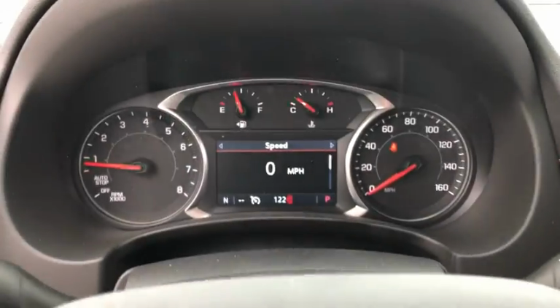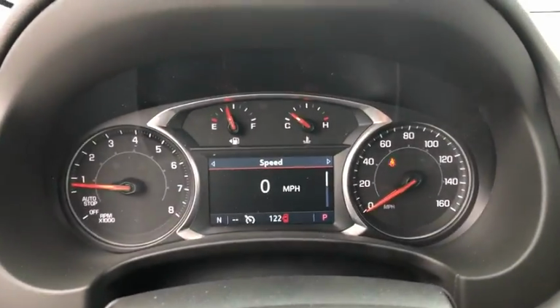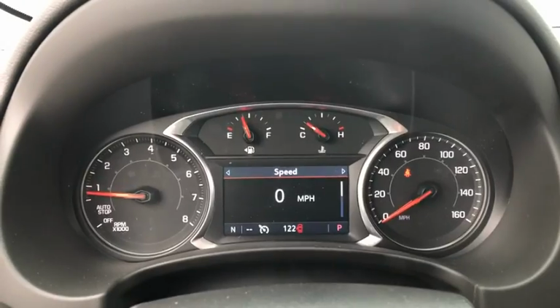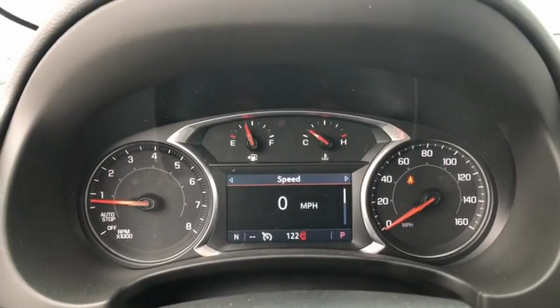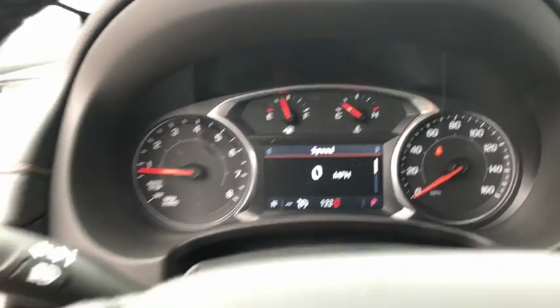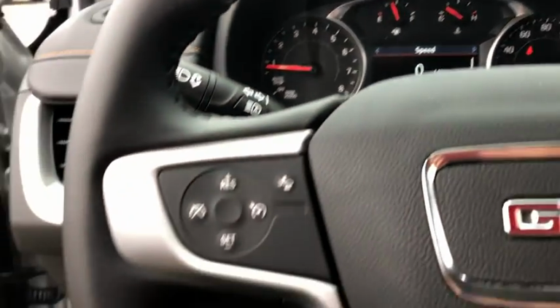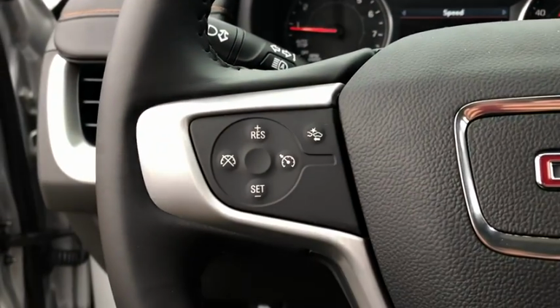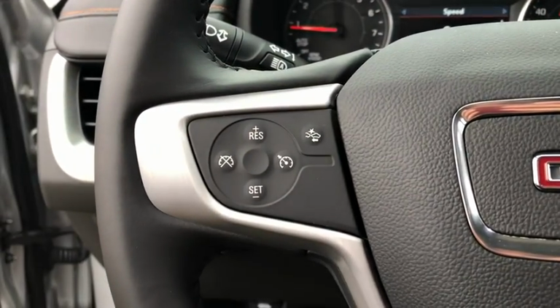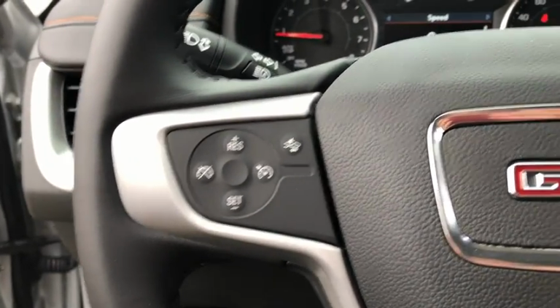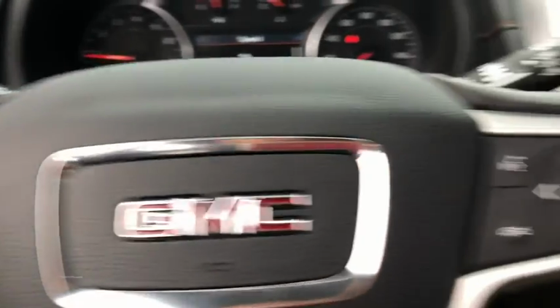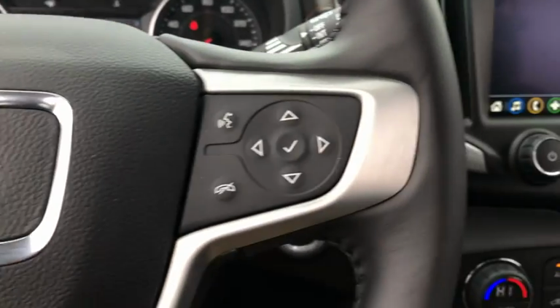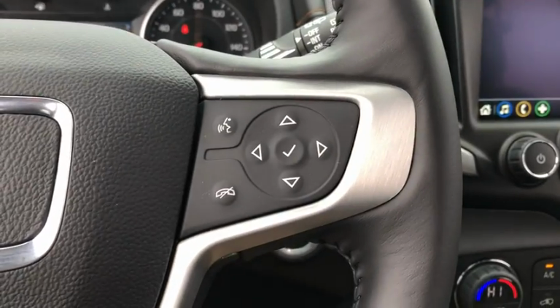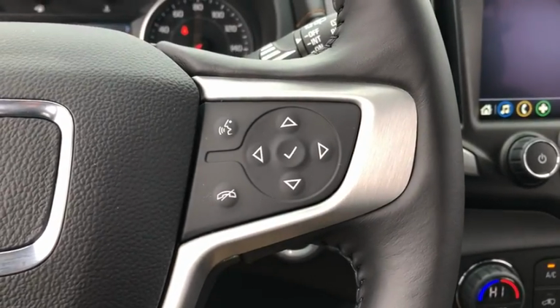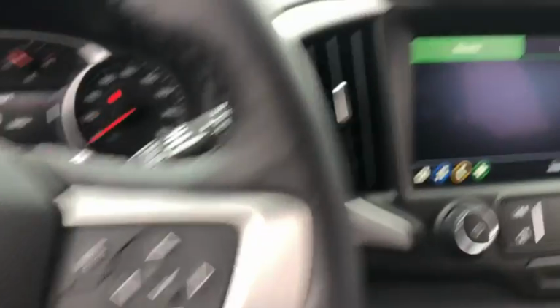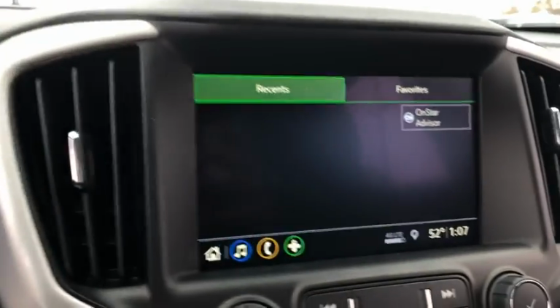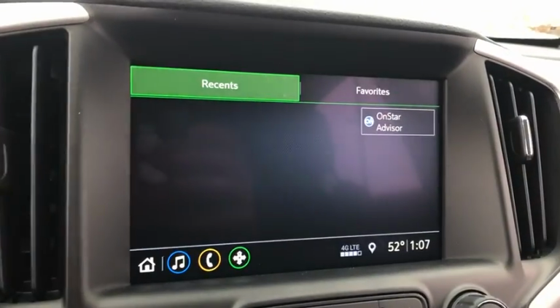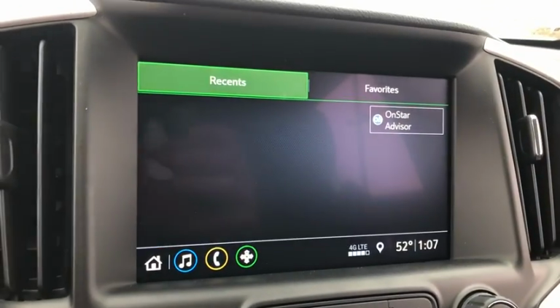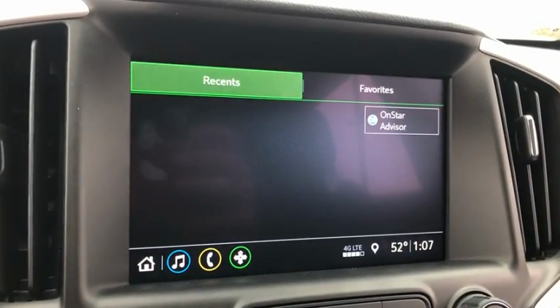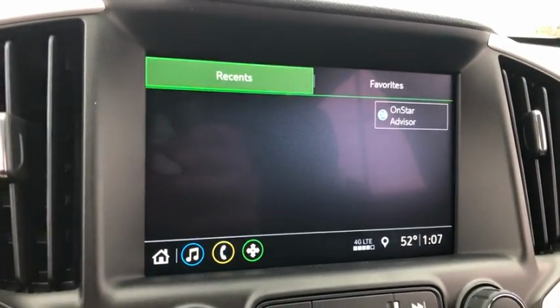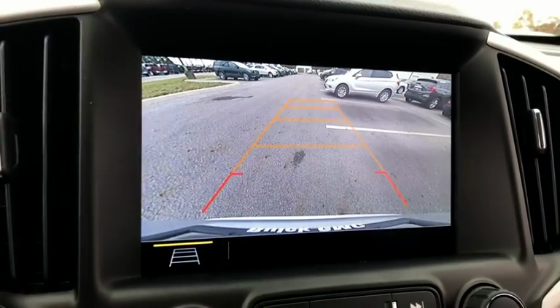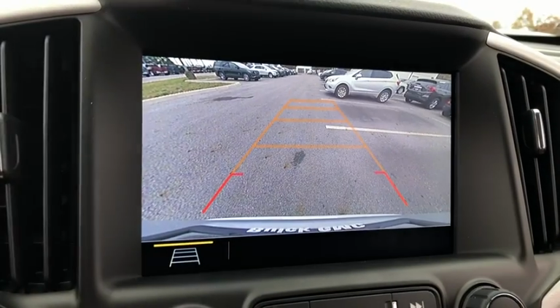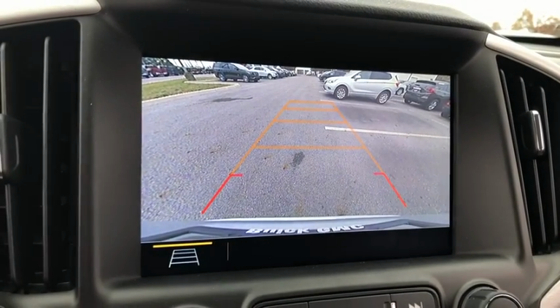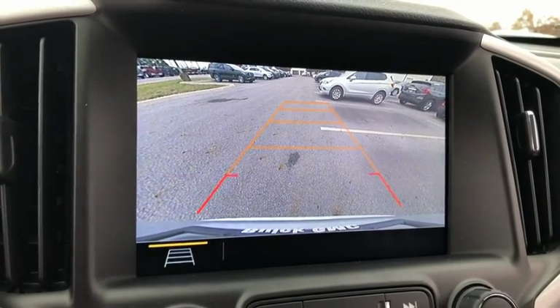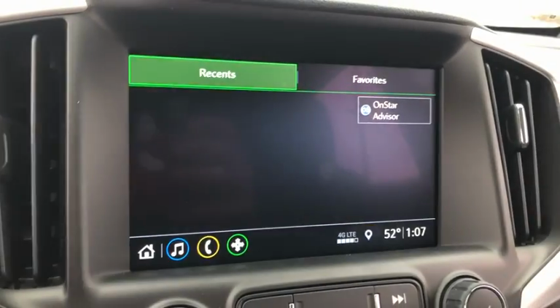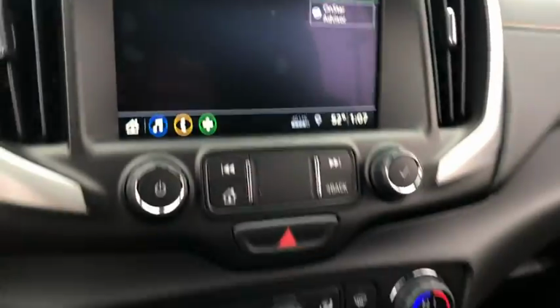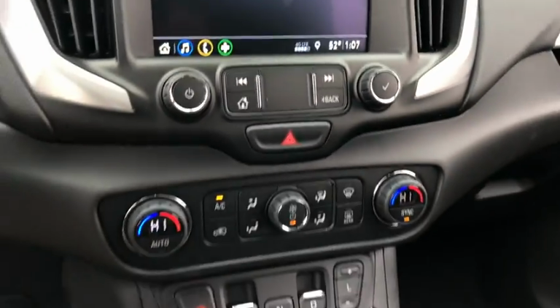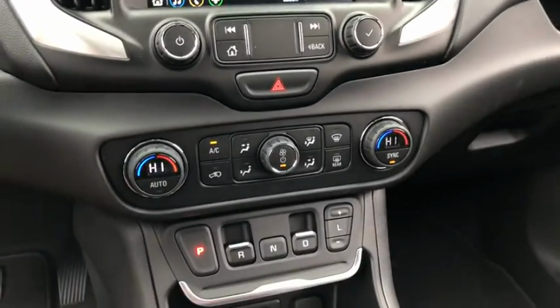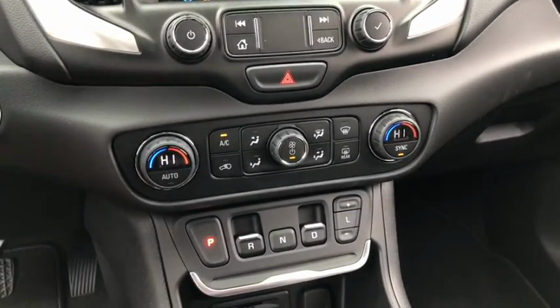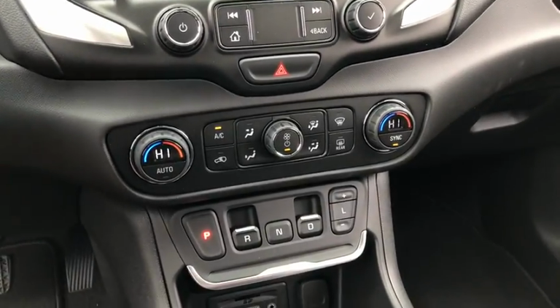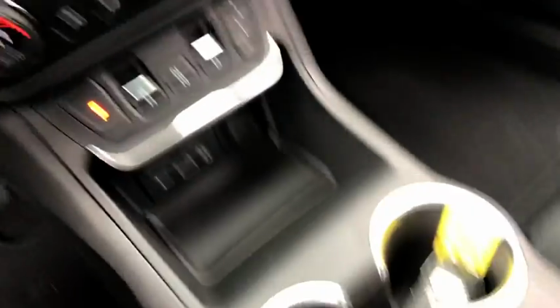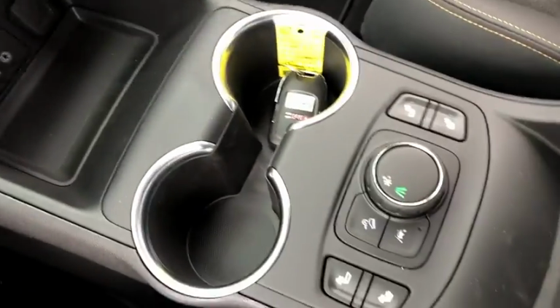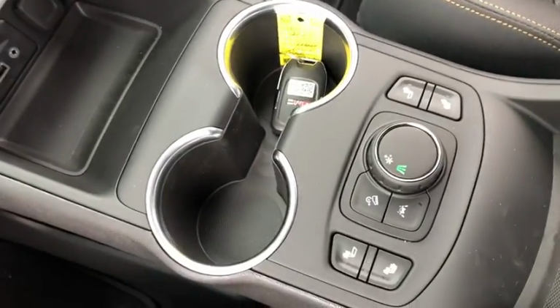This vehicle has less than 100 miles. Here are some of this vehicle's great options: traction control, dual airbags, power steering, four-wheel disc brakes, fog lights, heated front seats, electronic stability control, power windows.